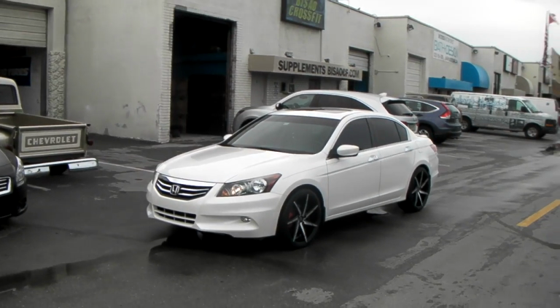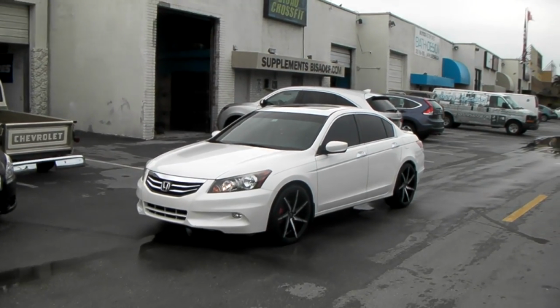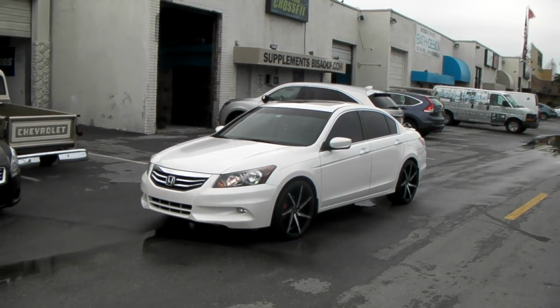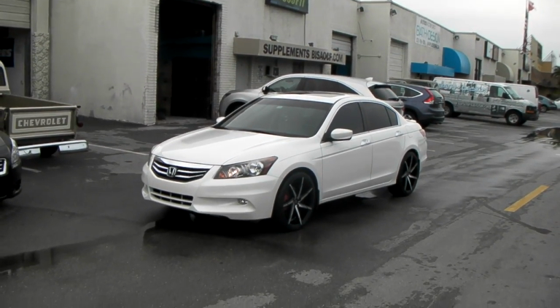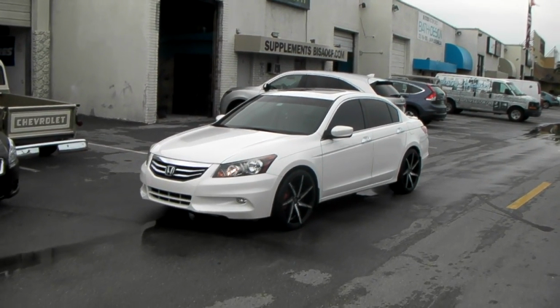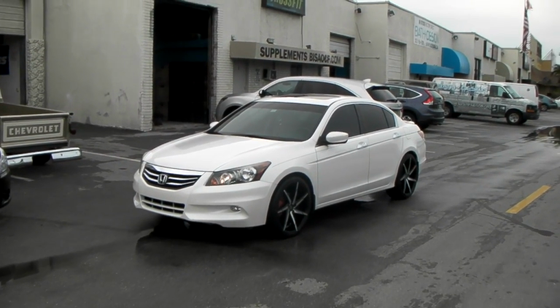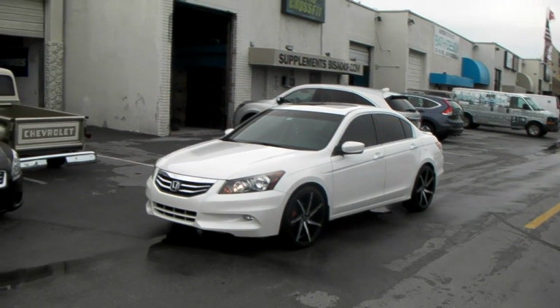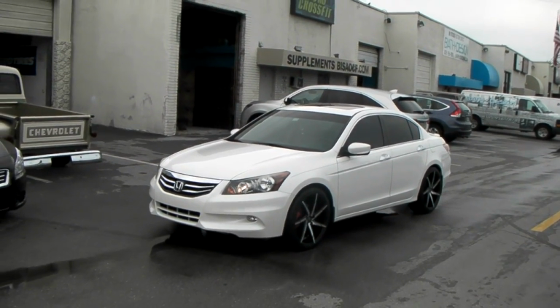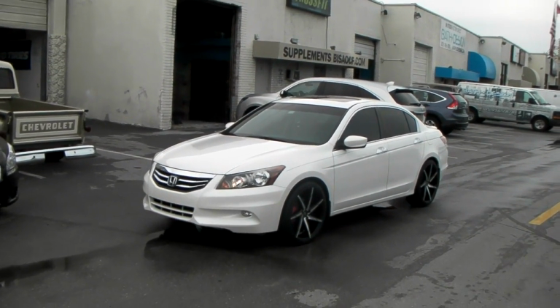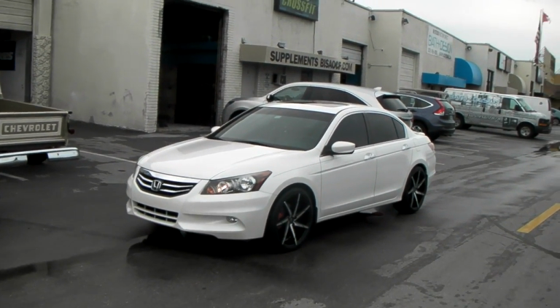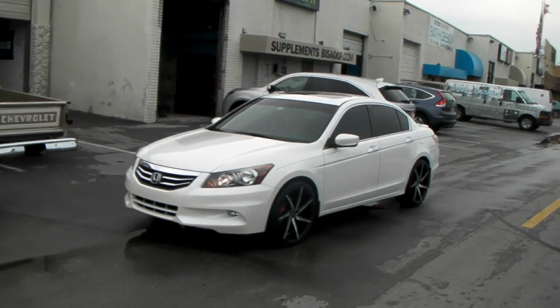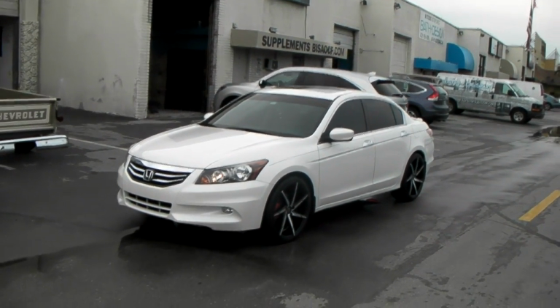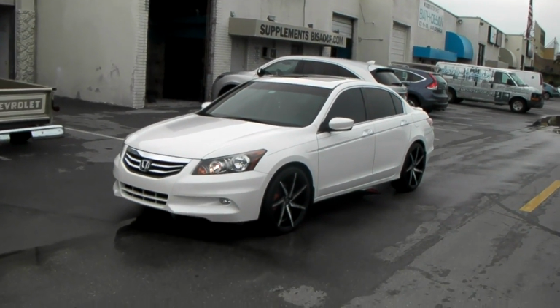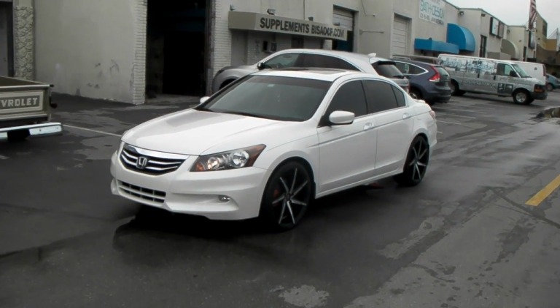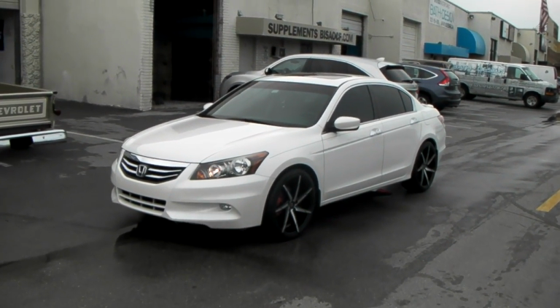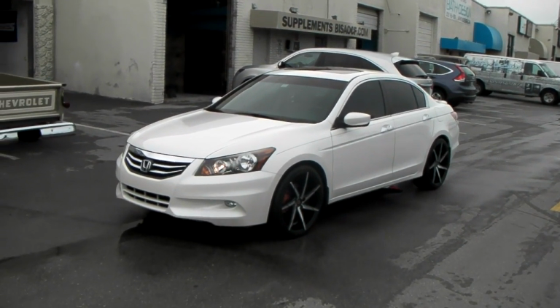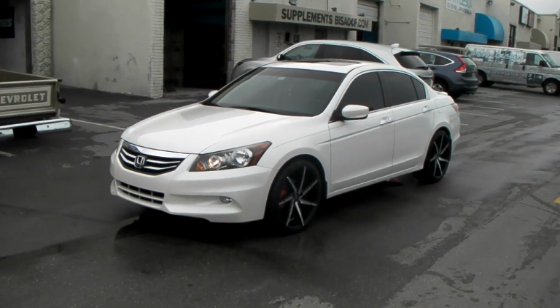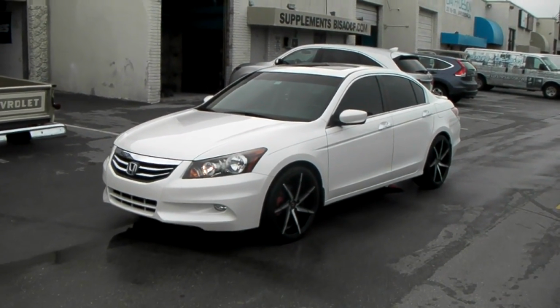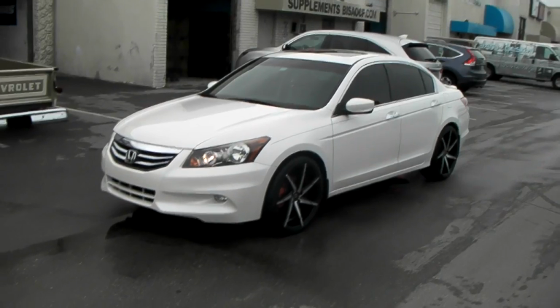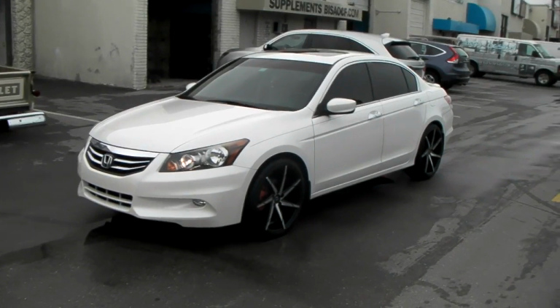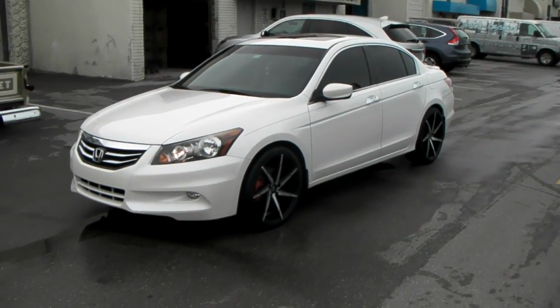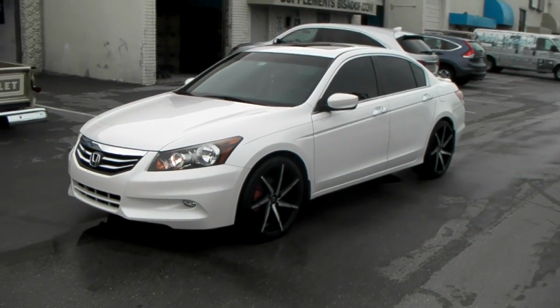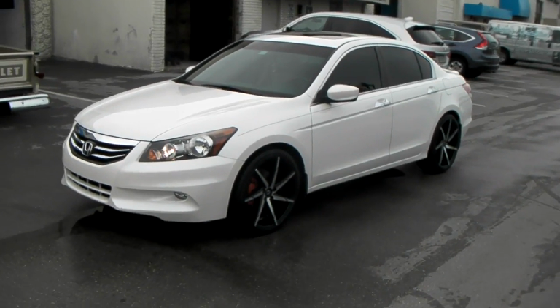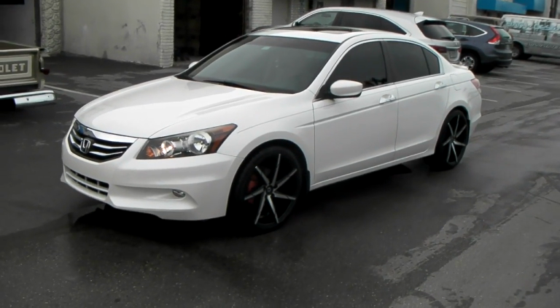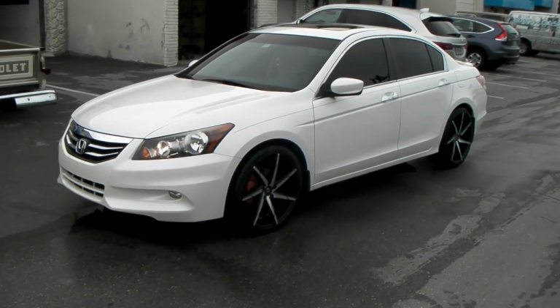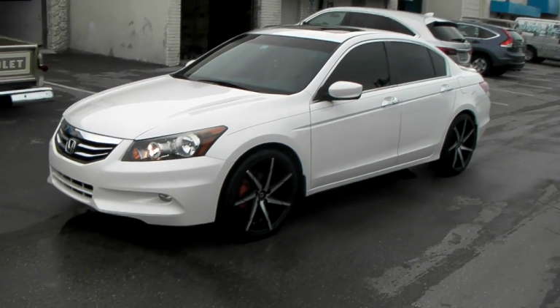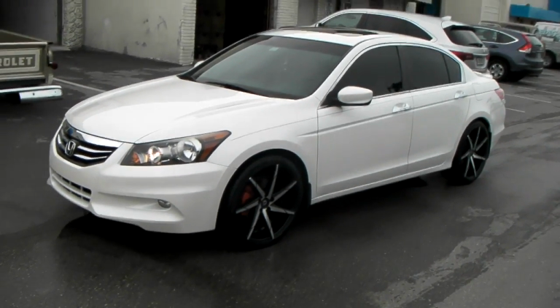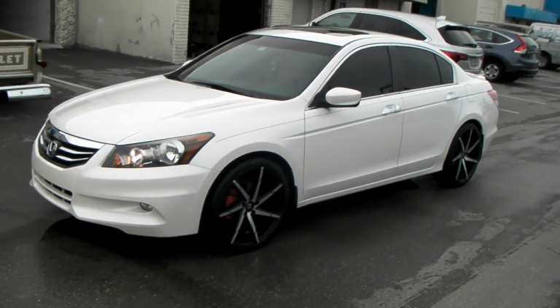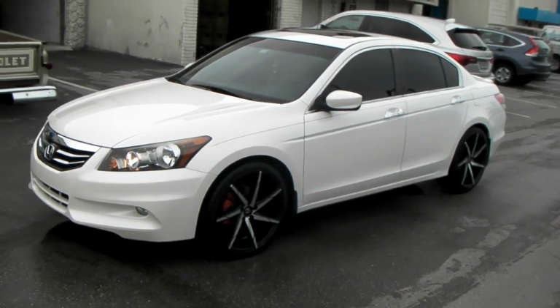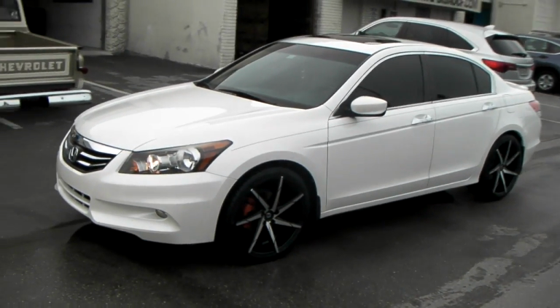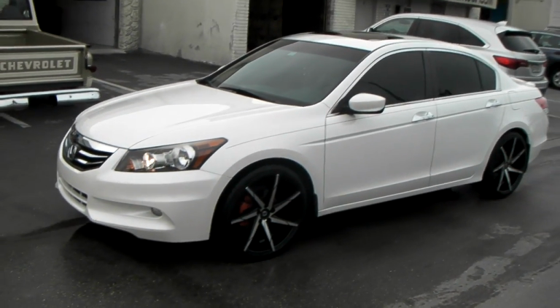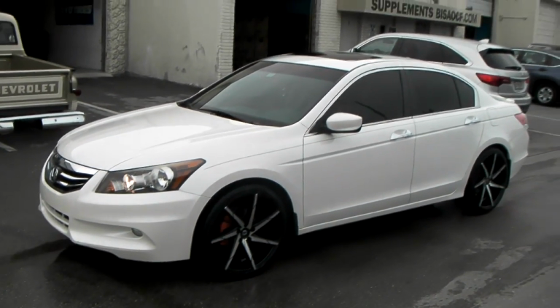This is your boy KB from Doves and Tires TV at dovesandtires.com. Tires and wheels are most shipped to your door. Right now we are looking at a 2011 Honda Accord.